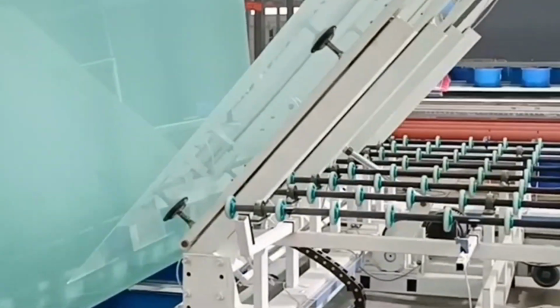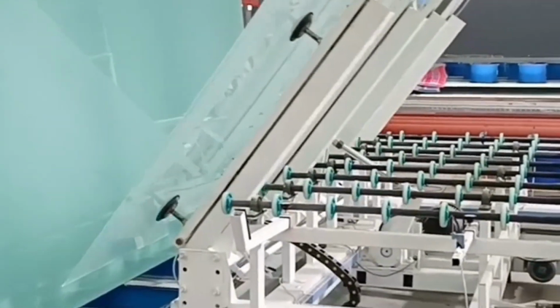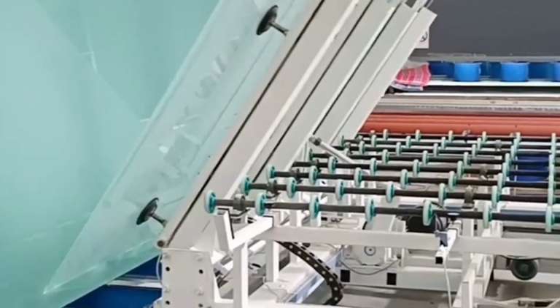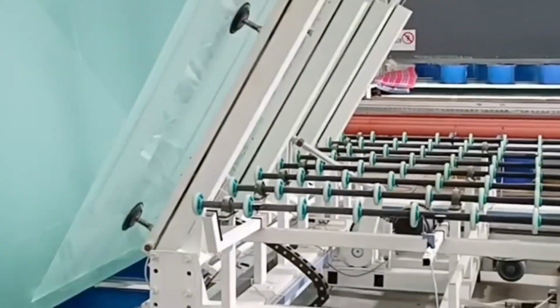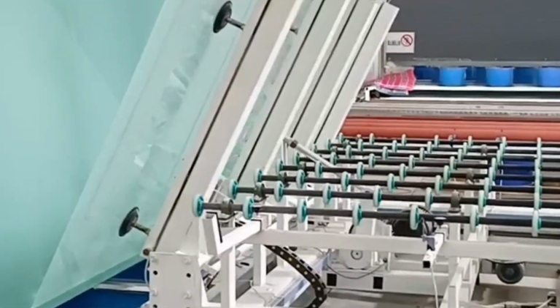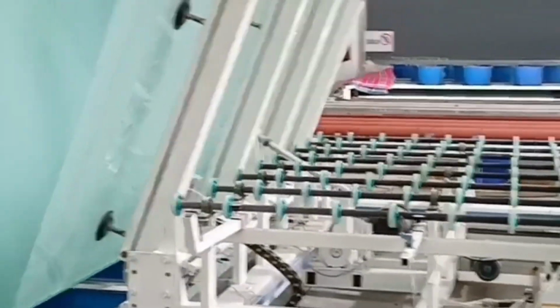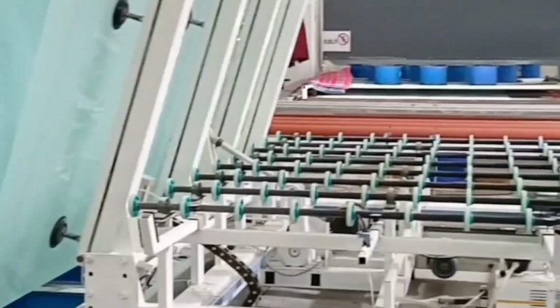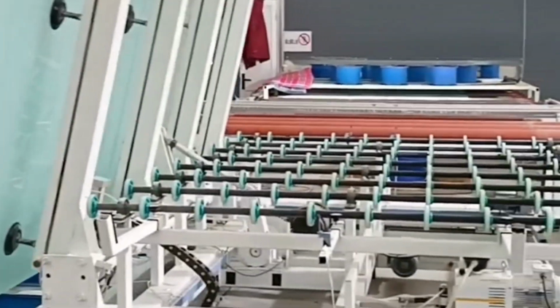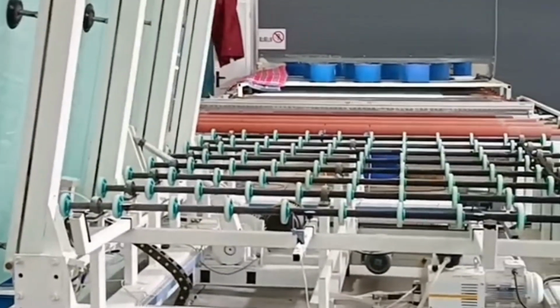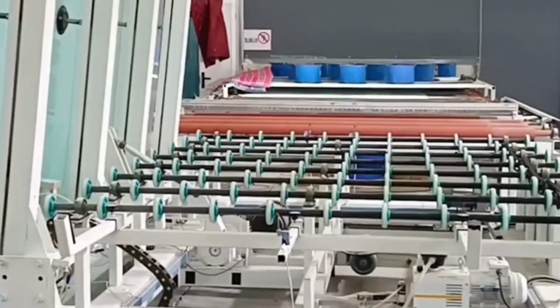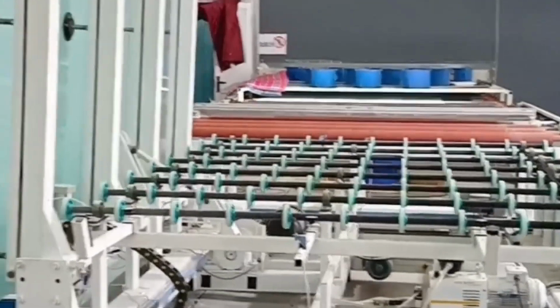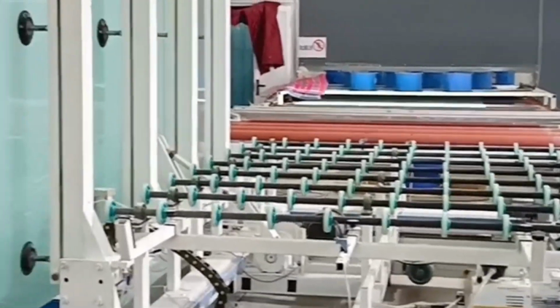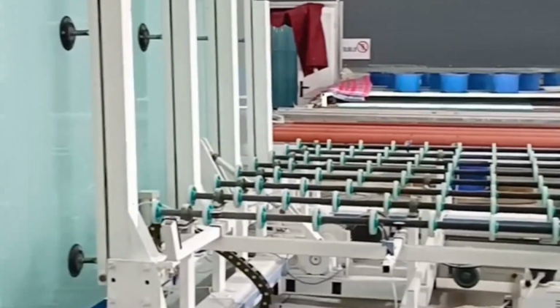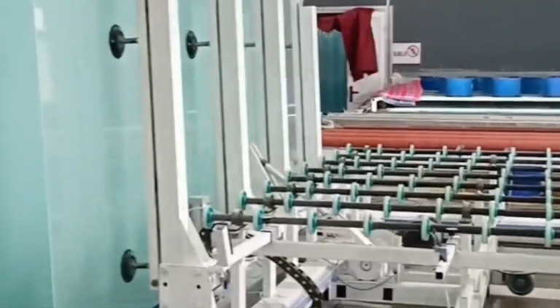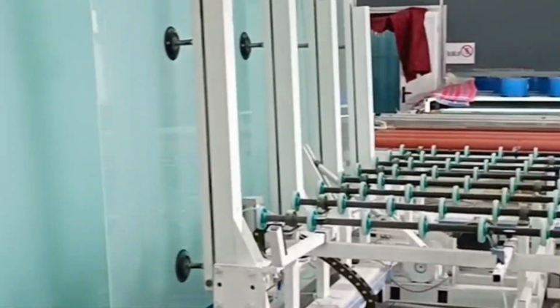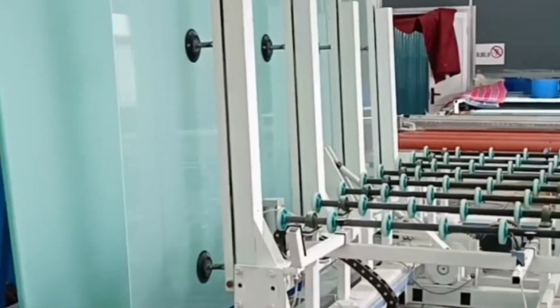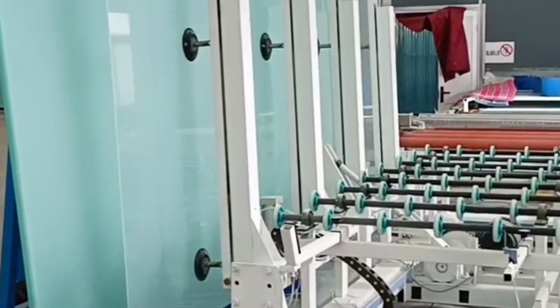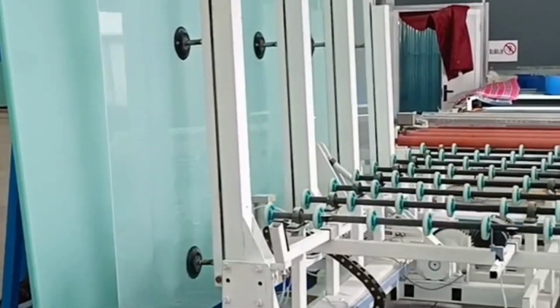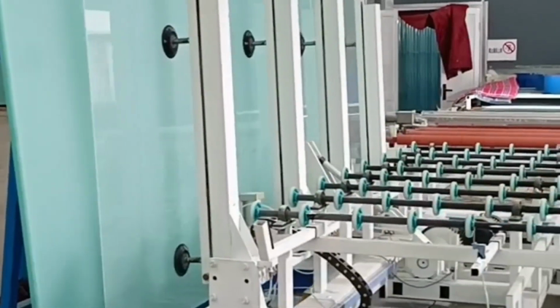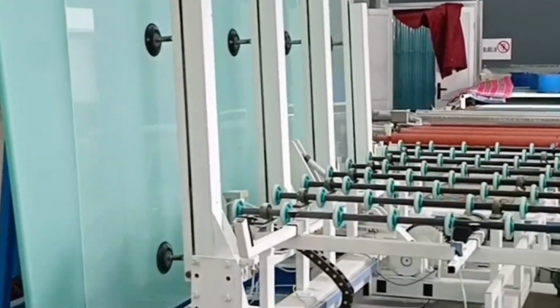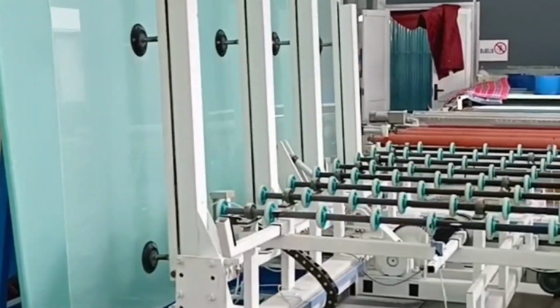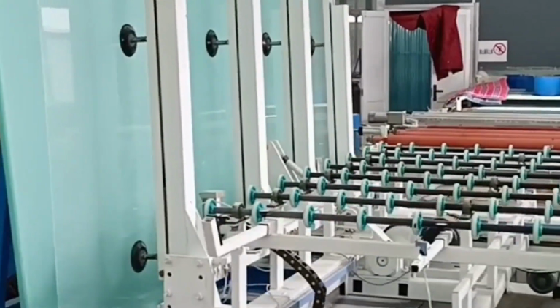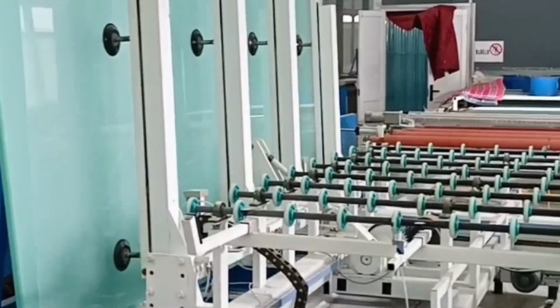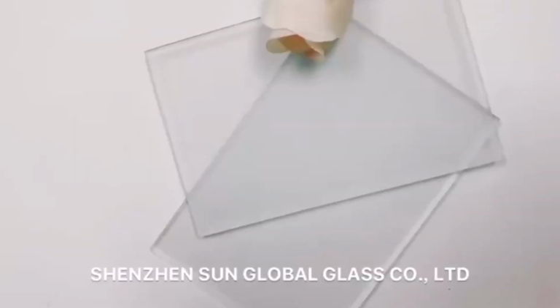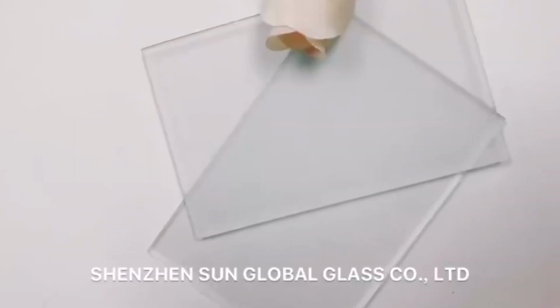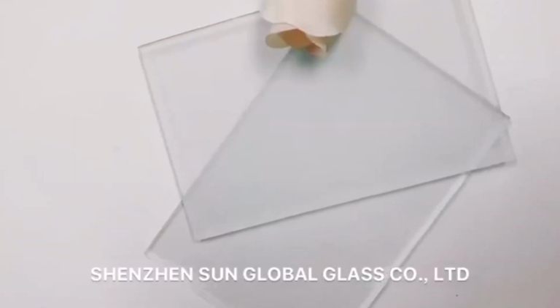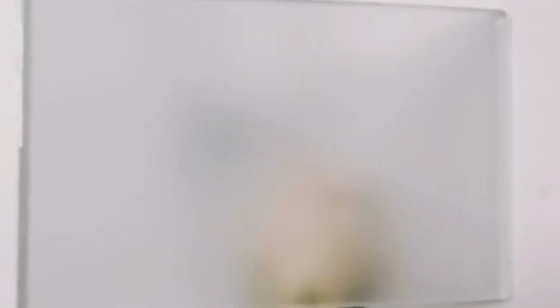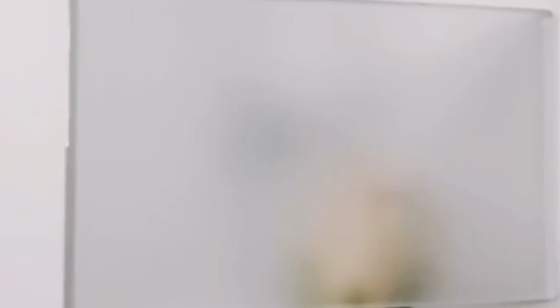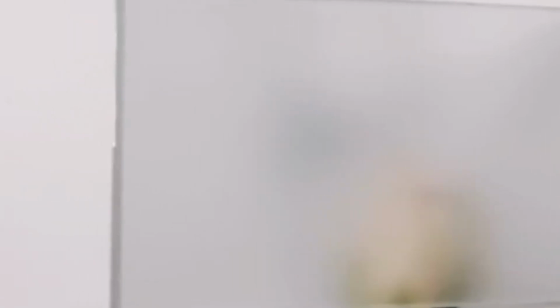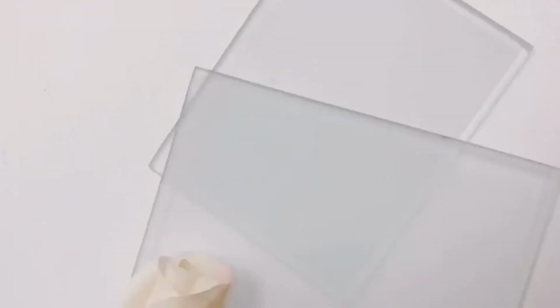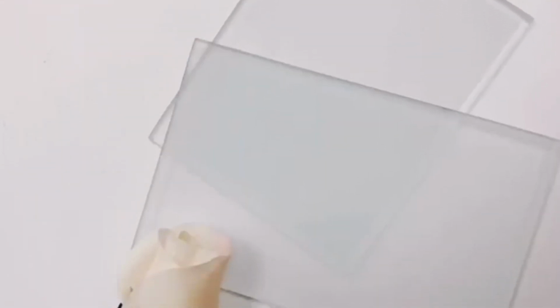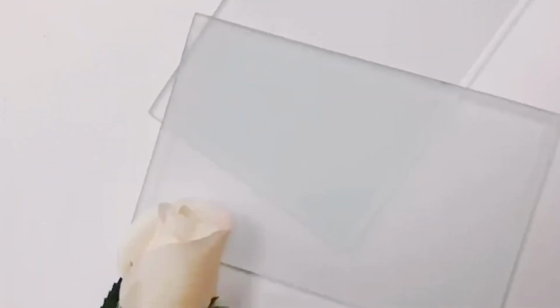Why choose our acid etched tempered glass from us? 1. Advanced production machines guarantee glass quality. 2. Integrated production capacity — make sure delivery on time and for urgent orders.